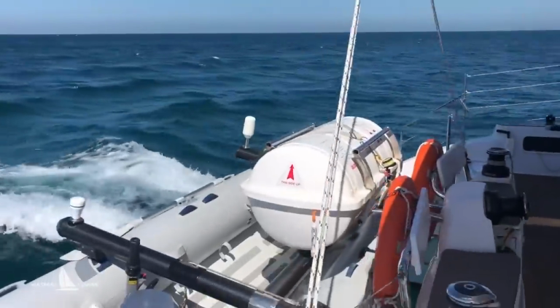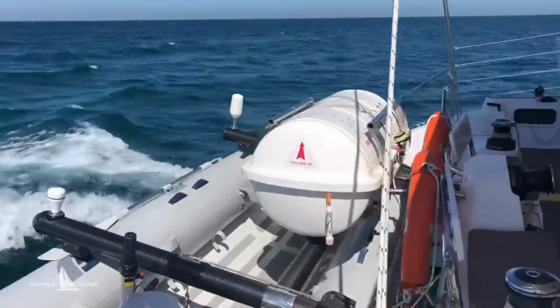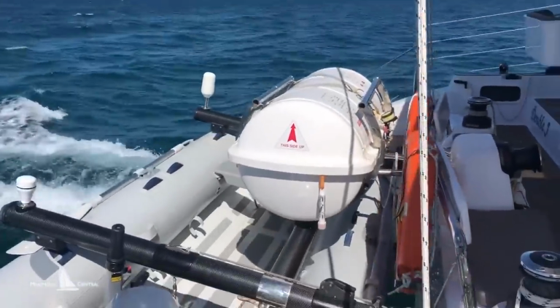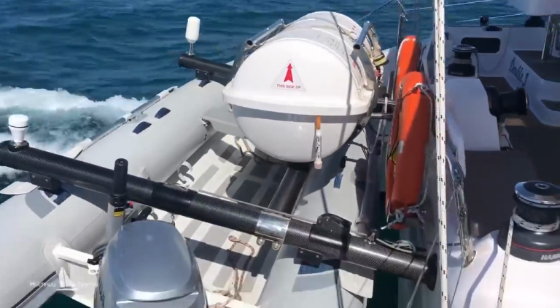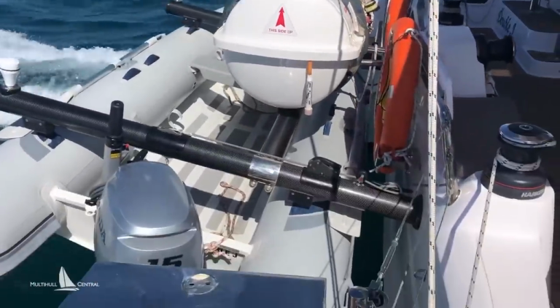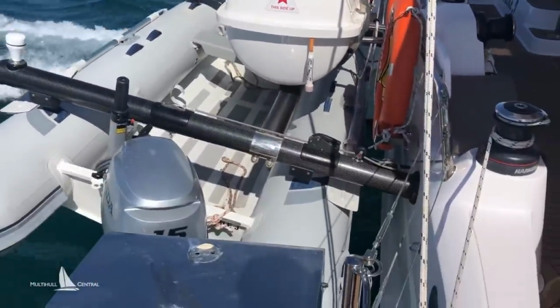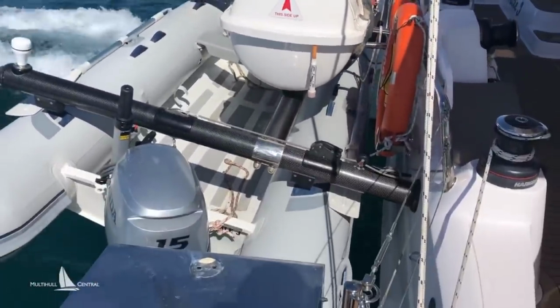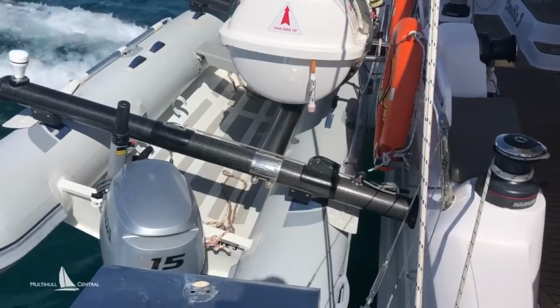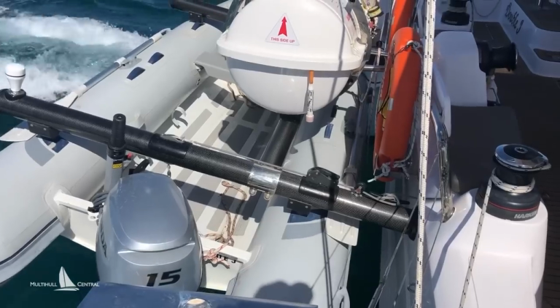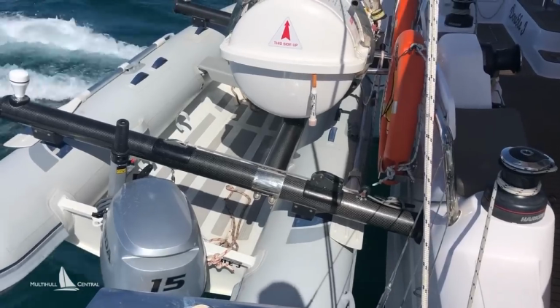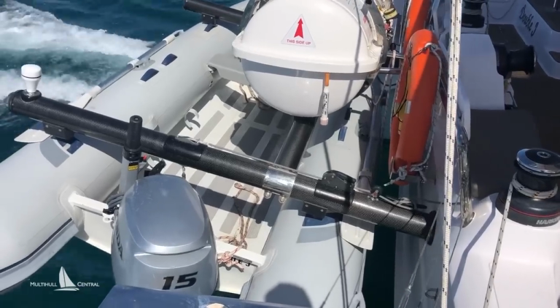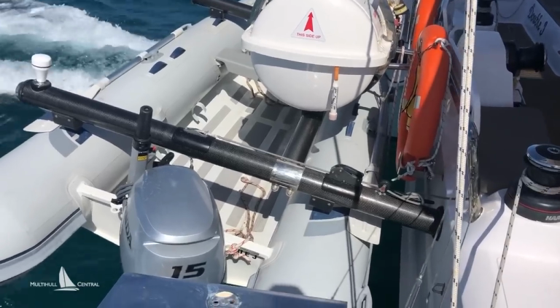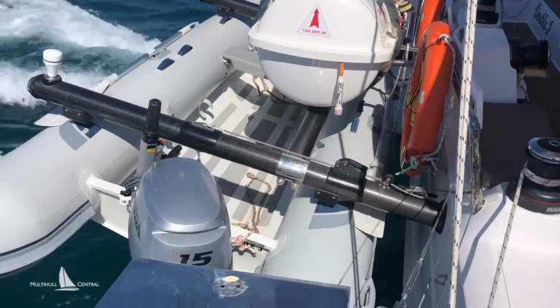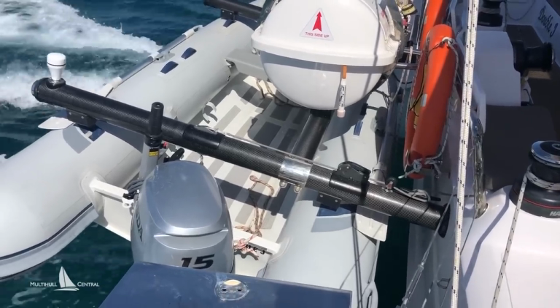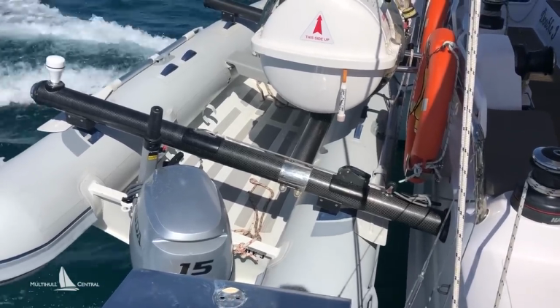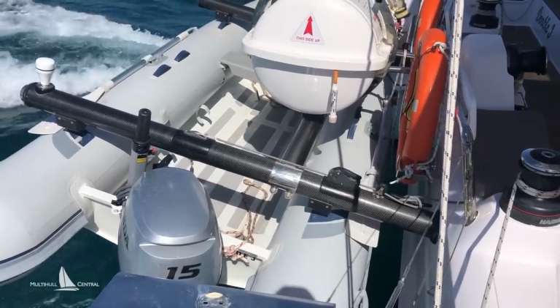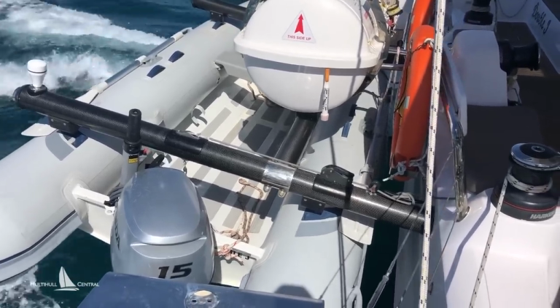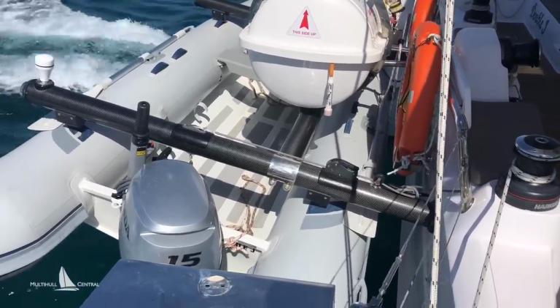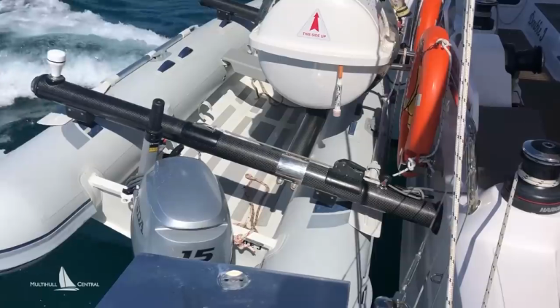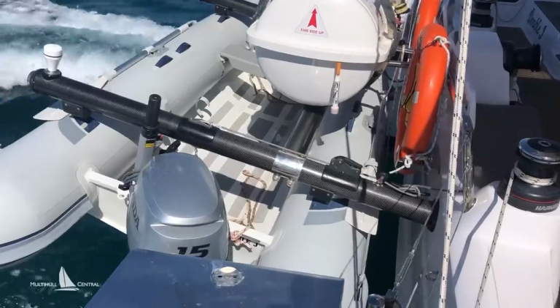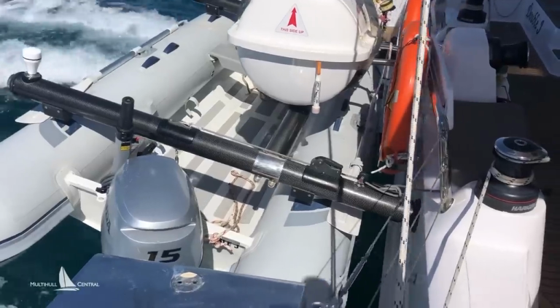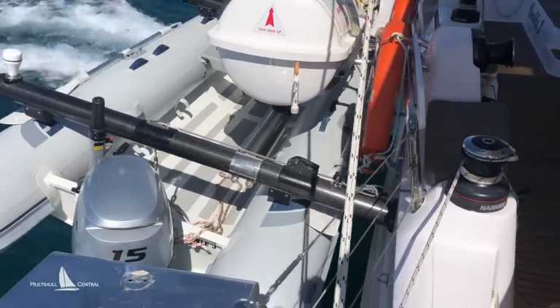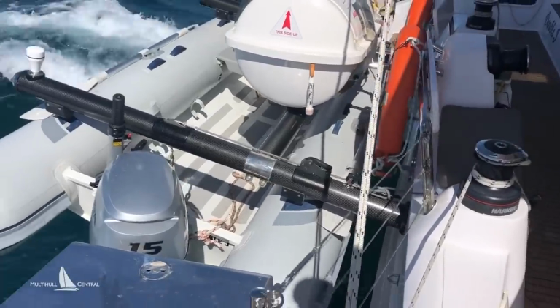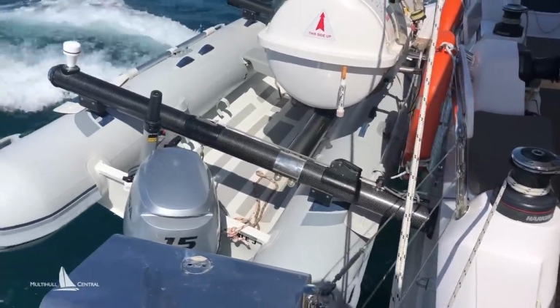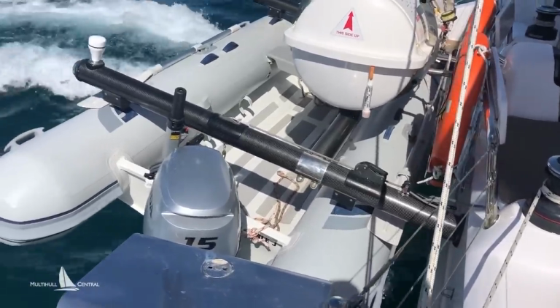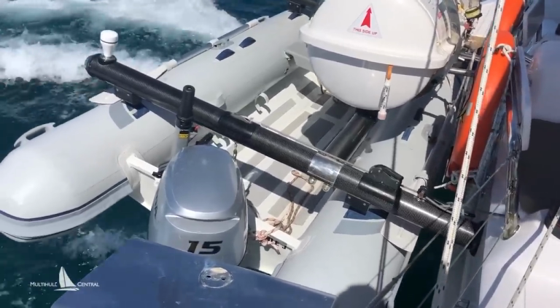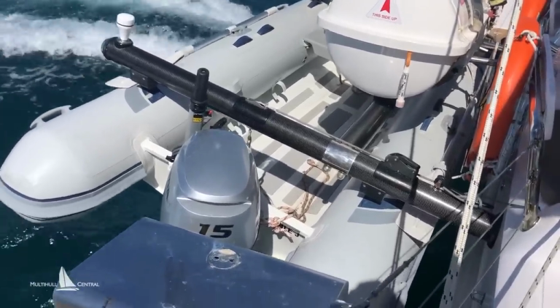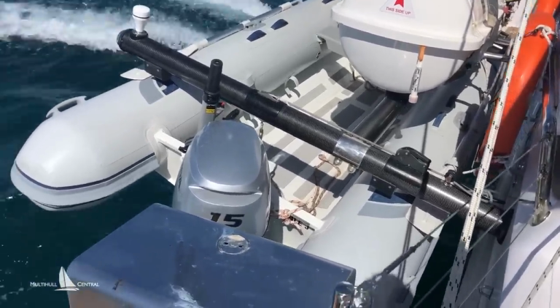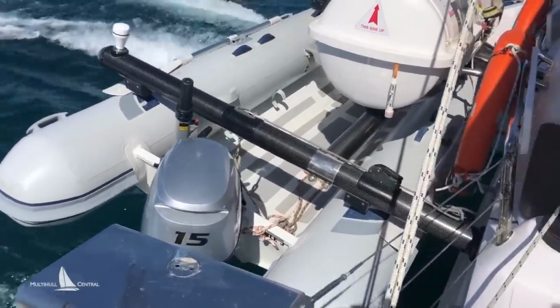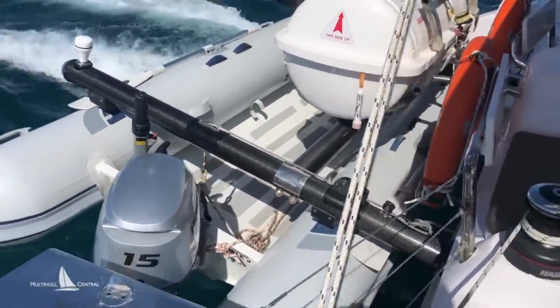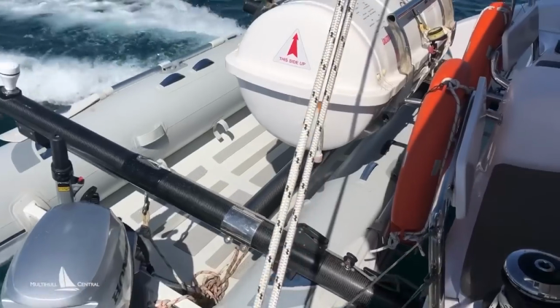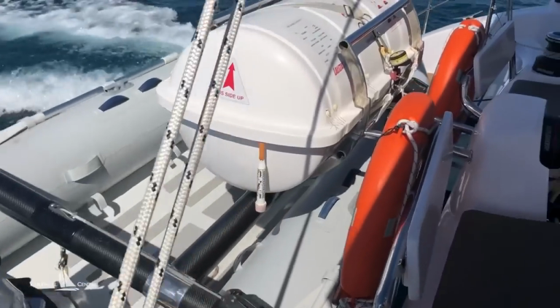At the back we have life rafts housed on top of a carbon fibre davit arrangement with a 3.8-metre high-field RIB and a 15-horsepower Honda four-stroke outboard.